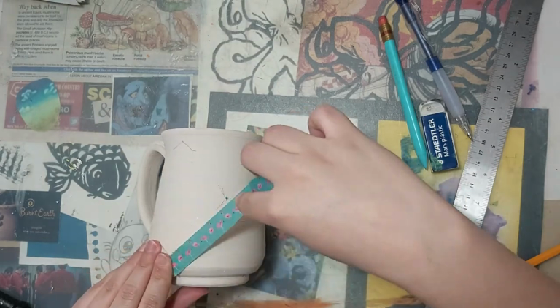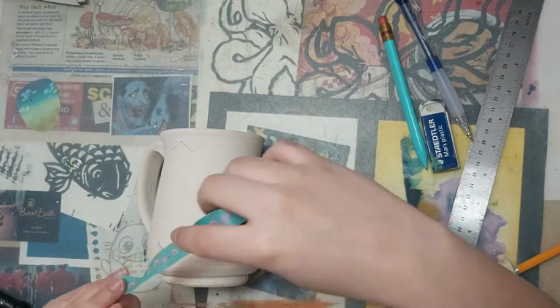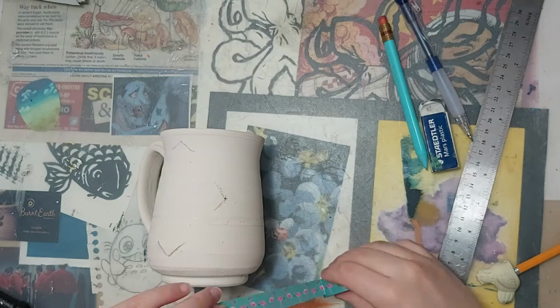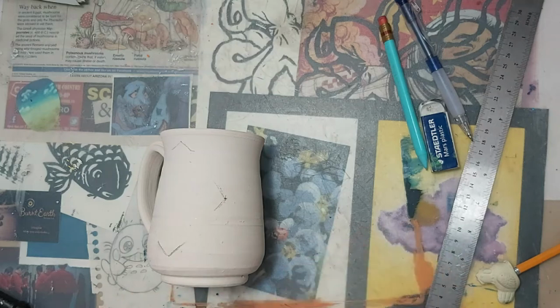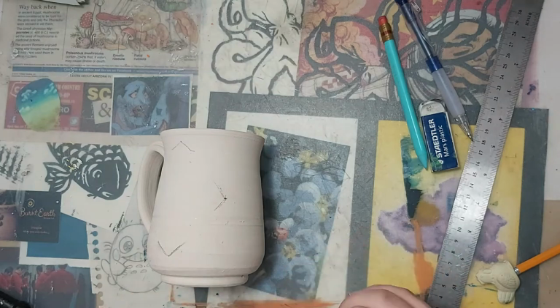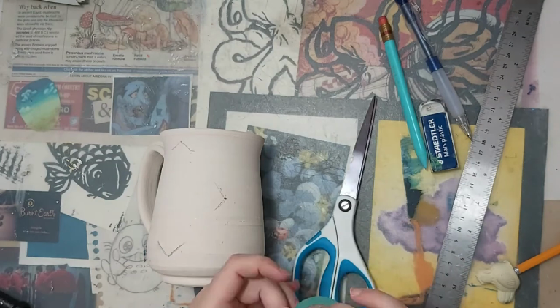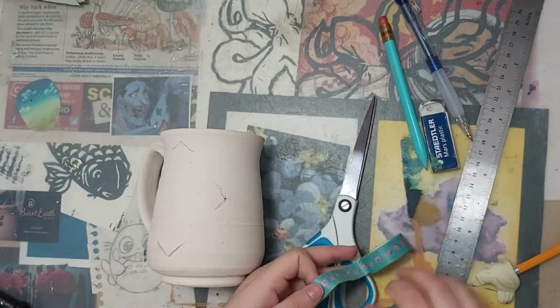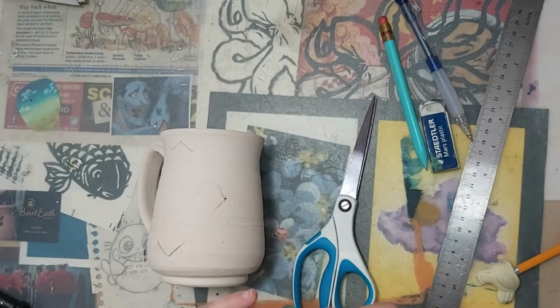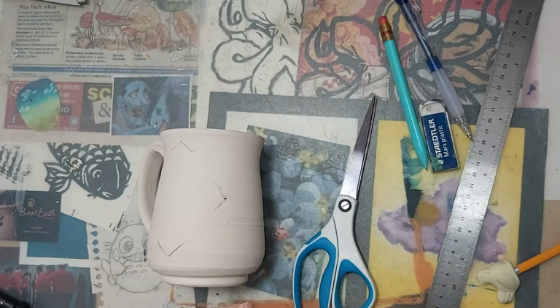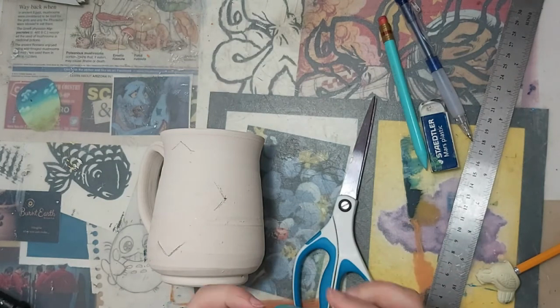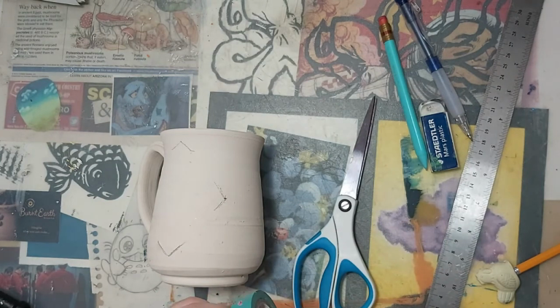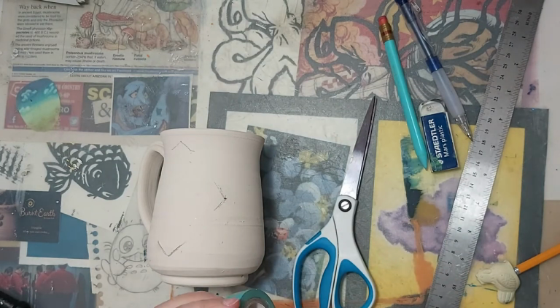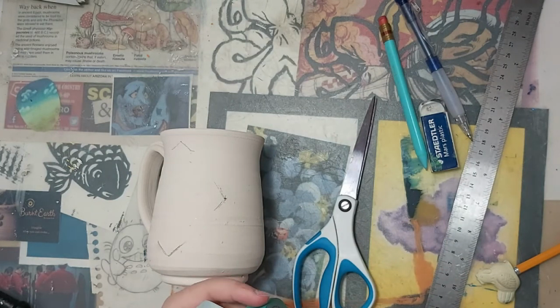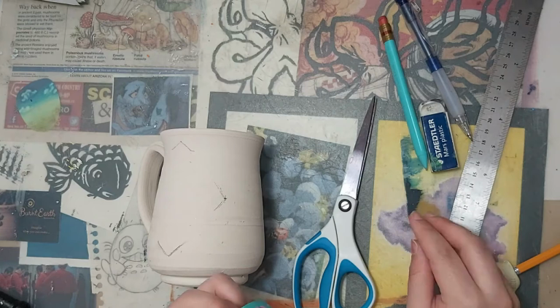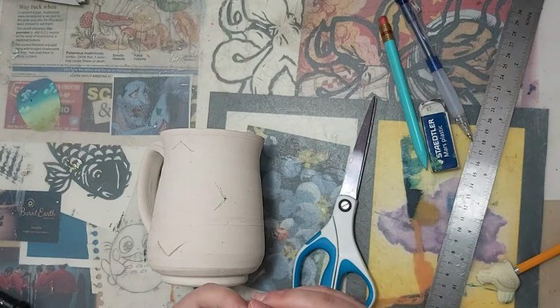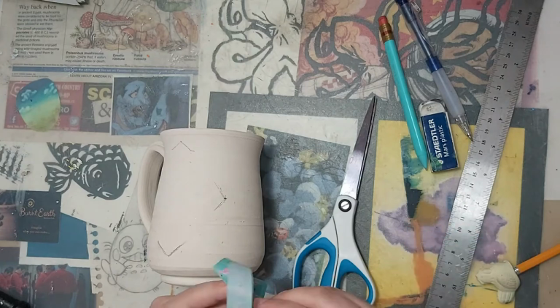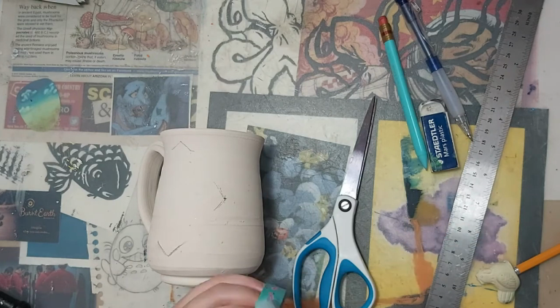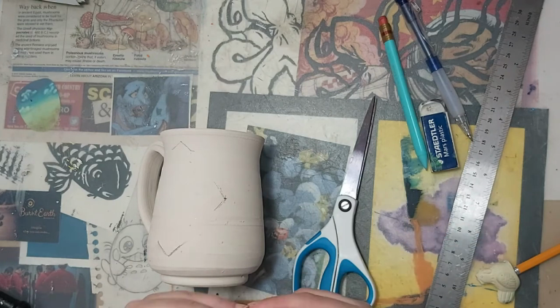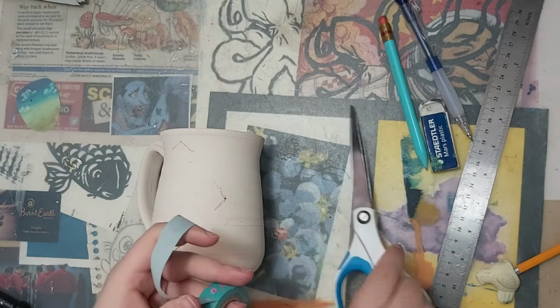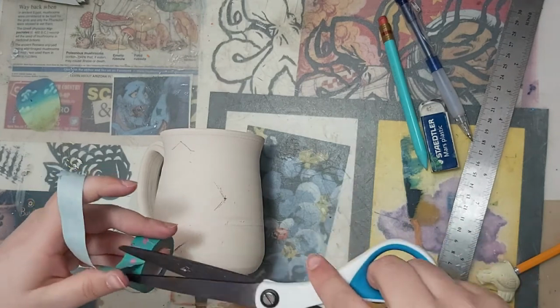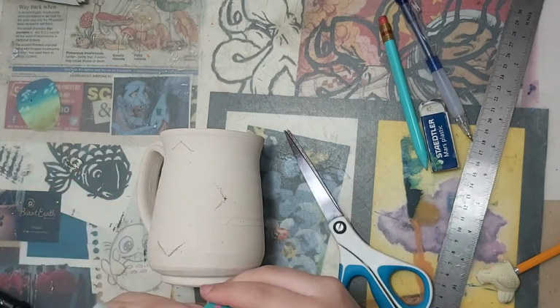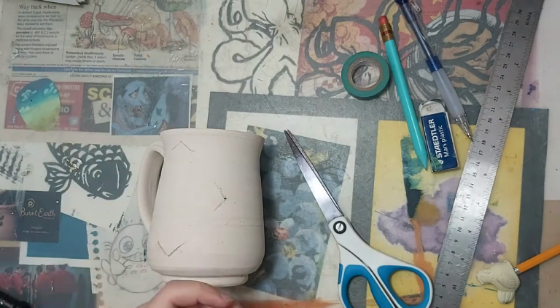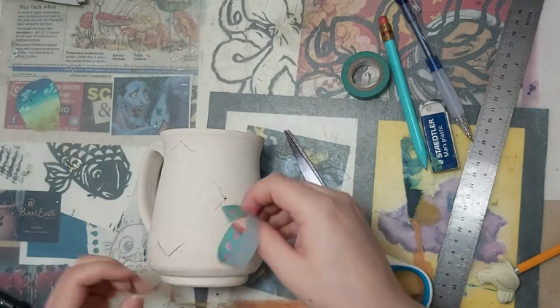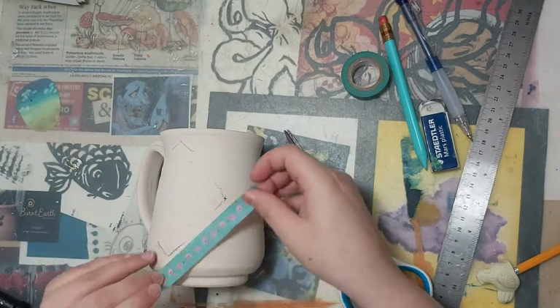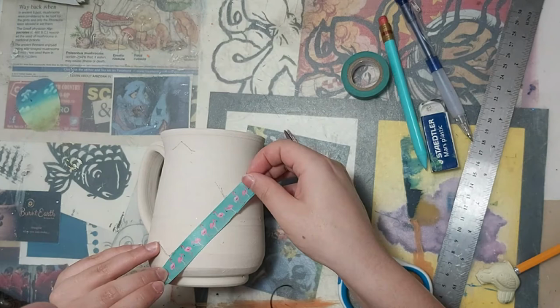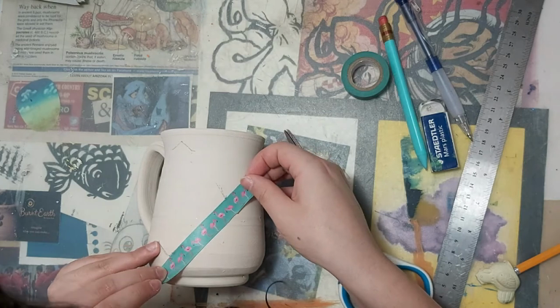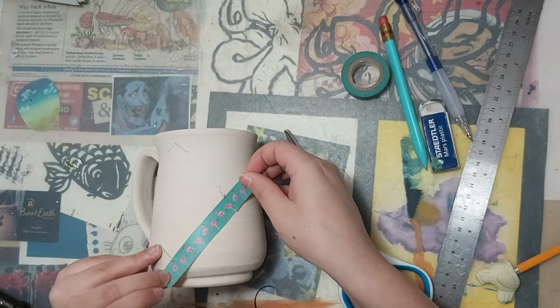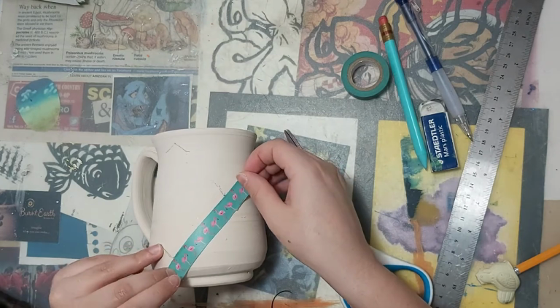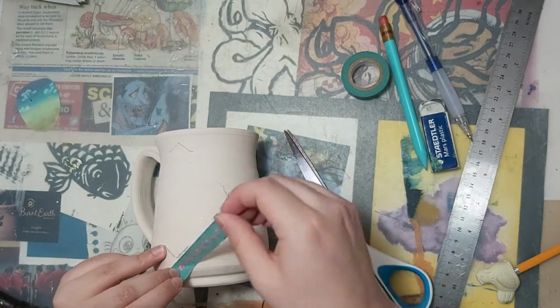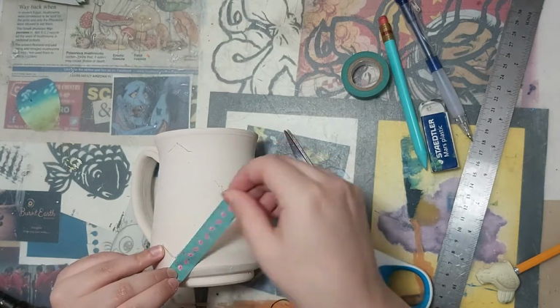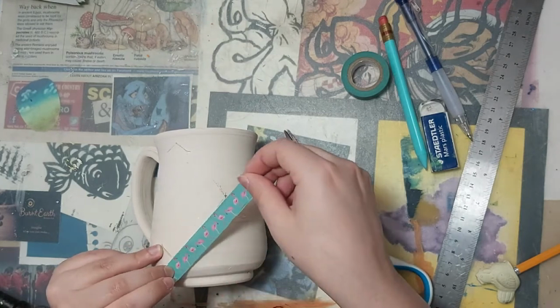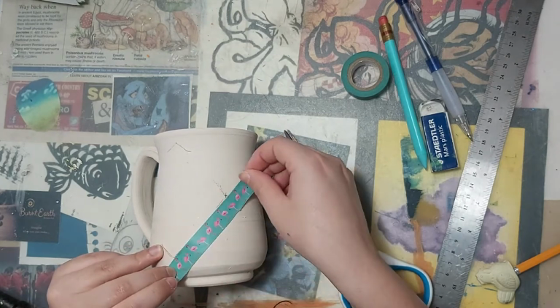Once you feel comfortable with the marks you have made, you can grab your tape and start masking off your diamond. Now here I'm just using washi tape, but I'd recommend using any tape that really sticks to the mug. Scotch tape and packing tape don't really work, so I'd recommend painter's tape.